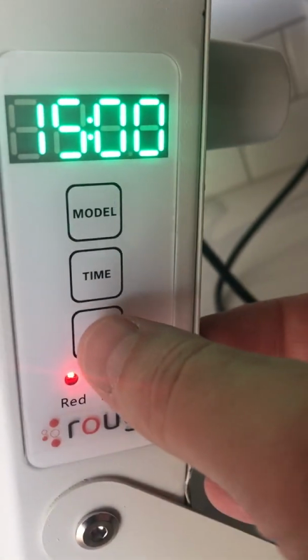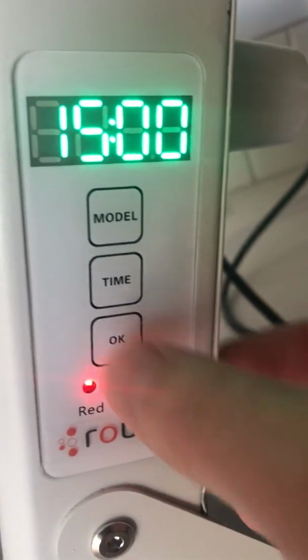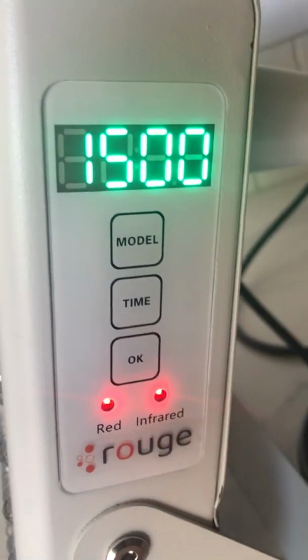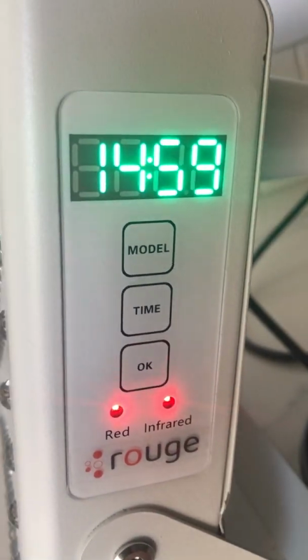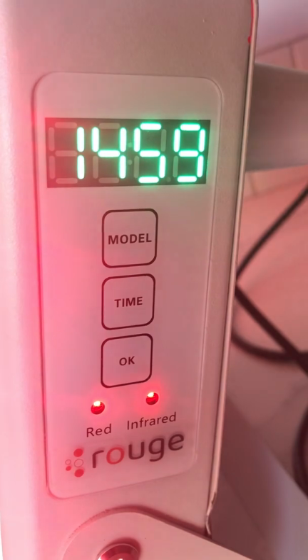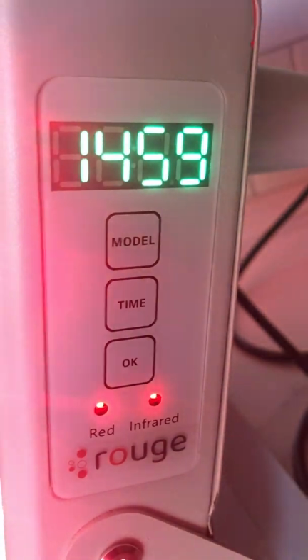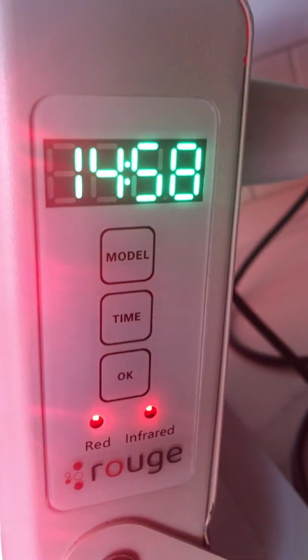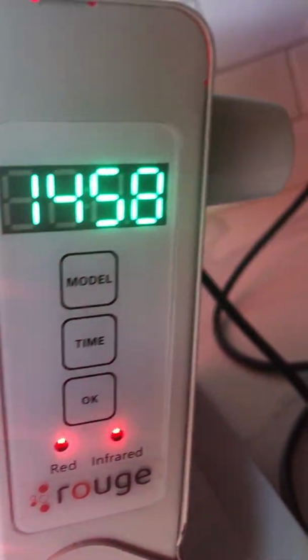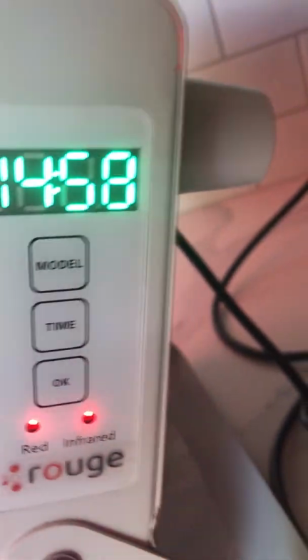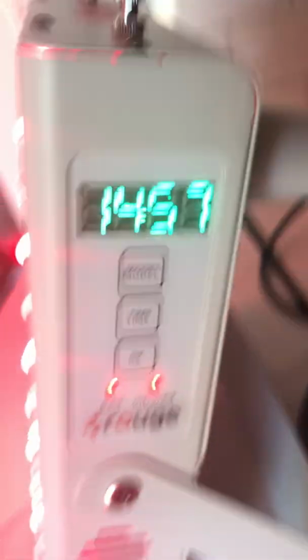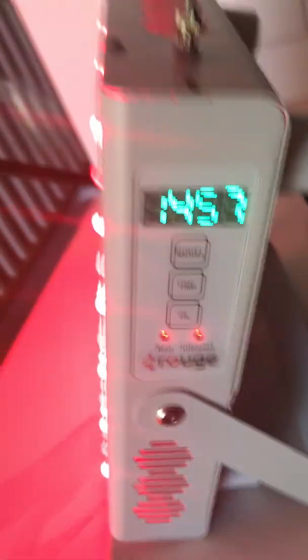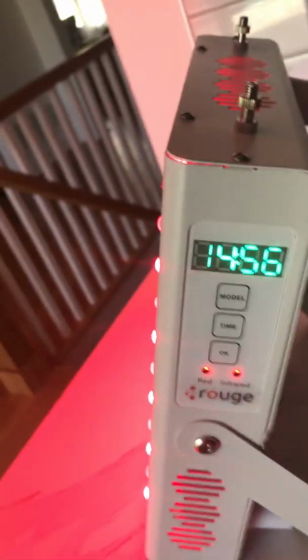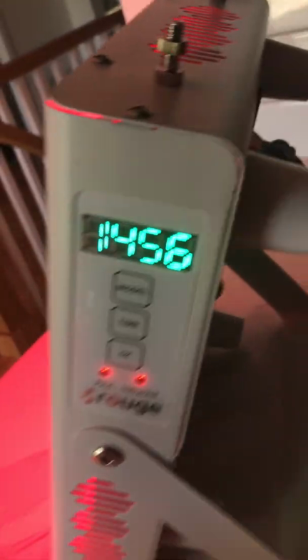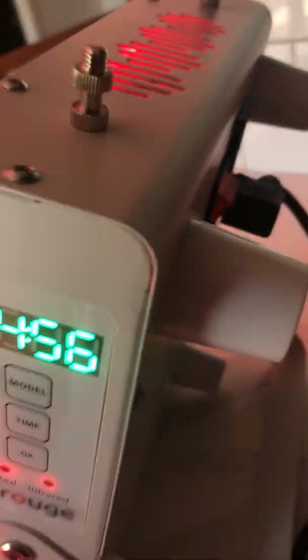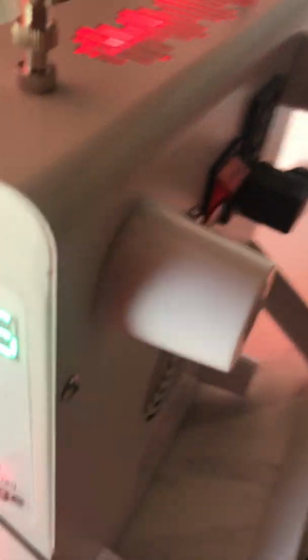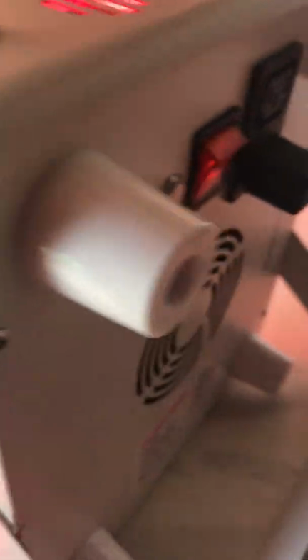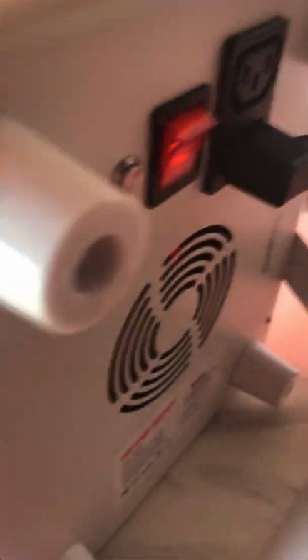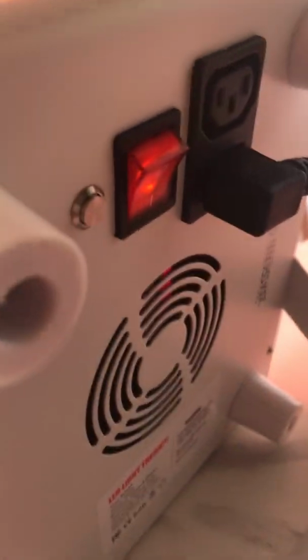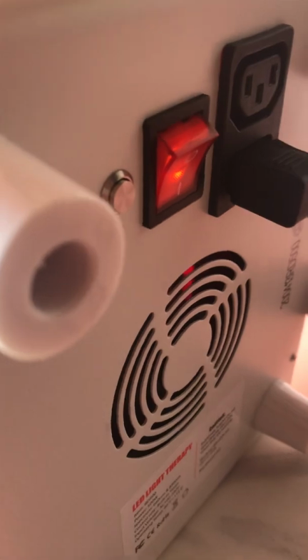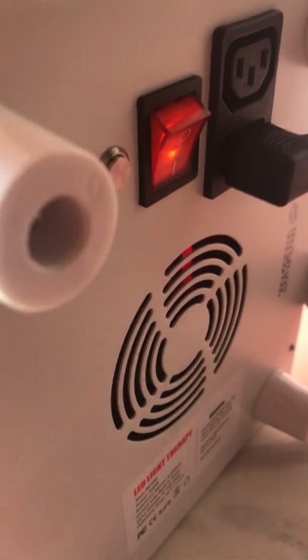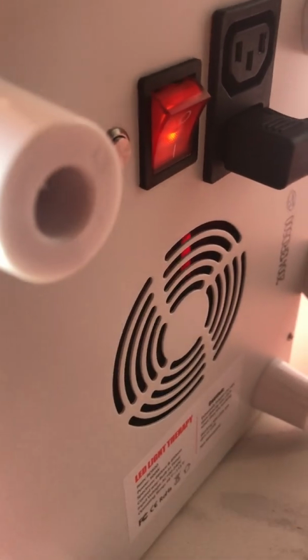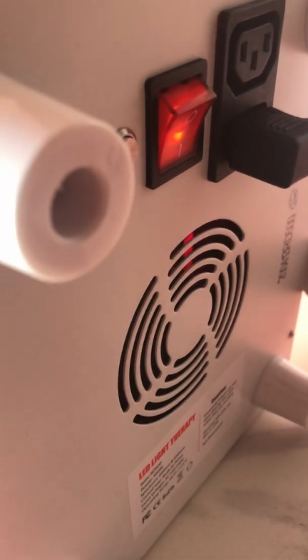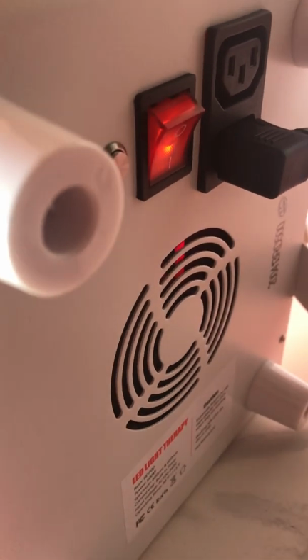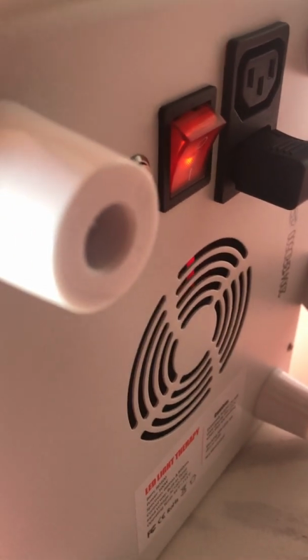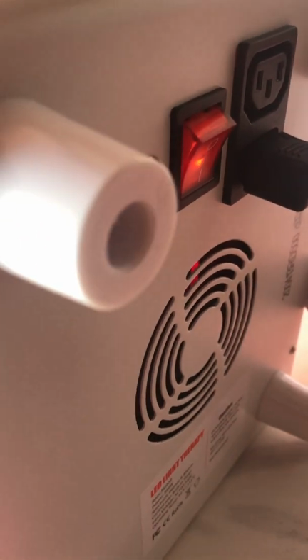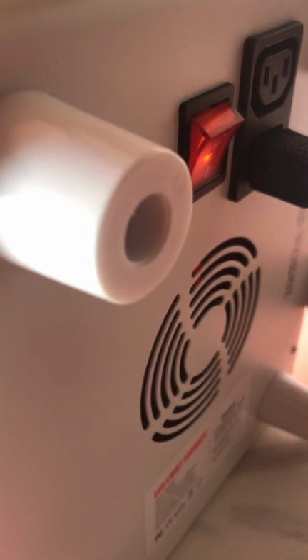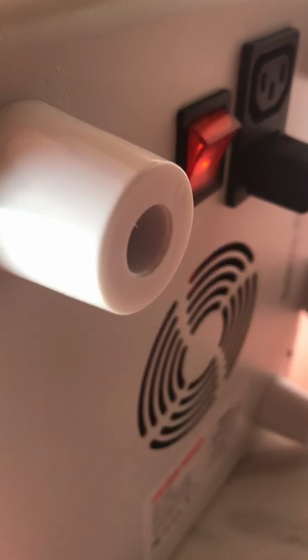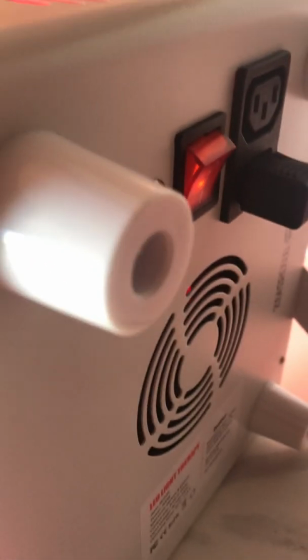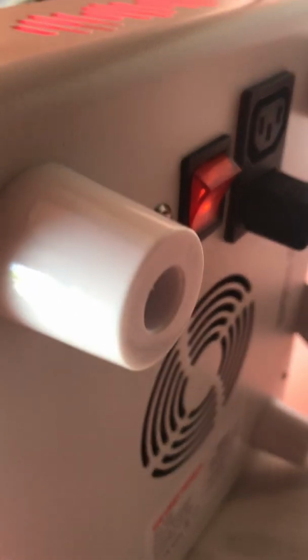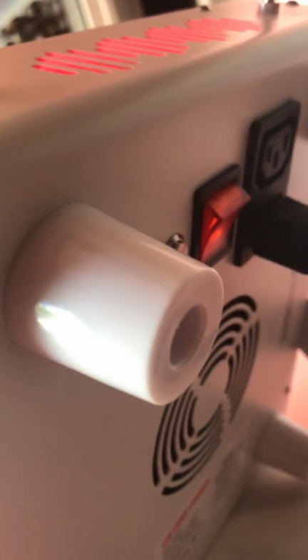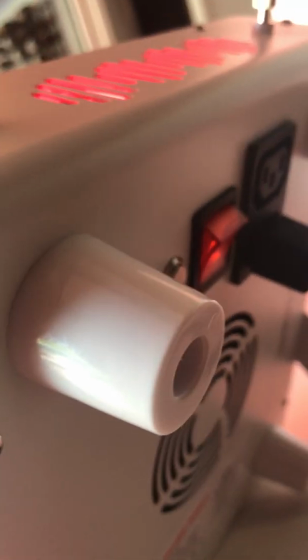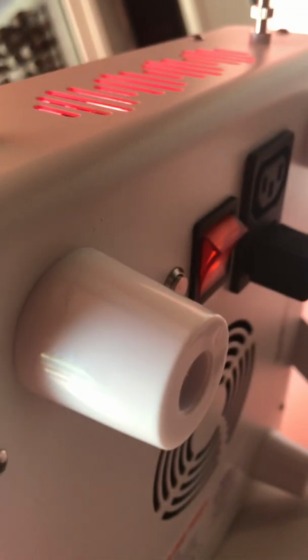And you turn it on. When you turn it on, you hear the fans come on — it's normal. There's only one fan in this one. It's pretty quiet, but it's to dissipate any heat that might accumulate there.